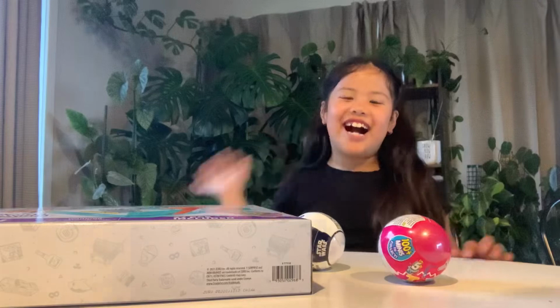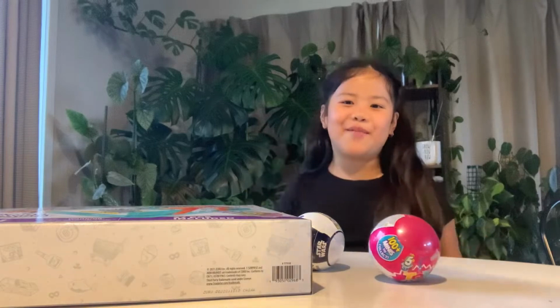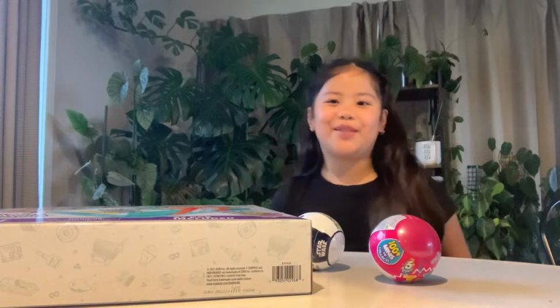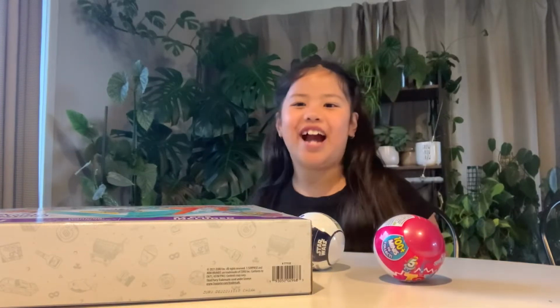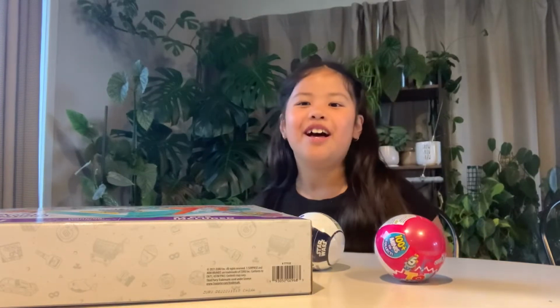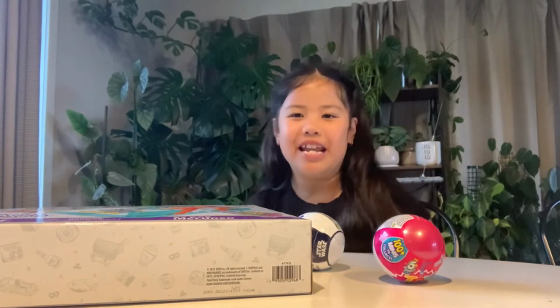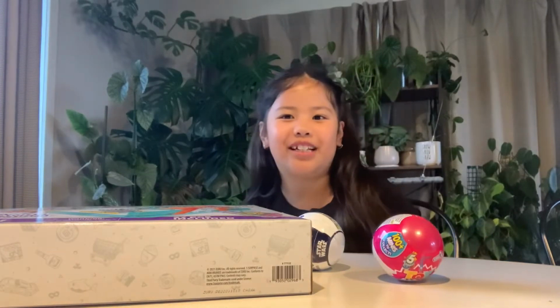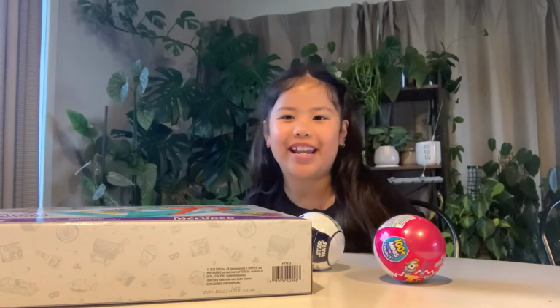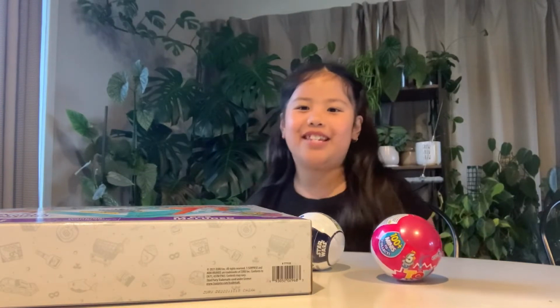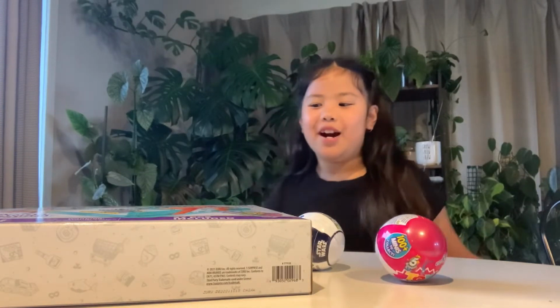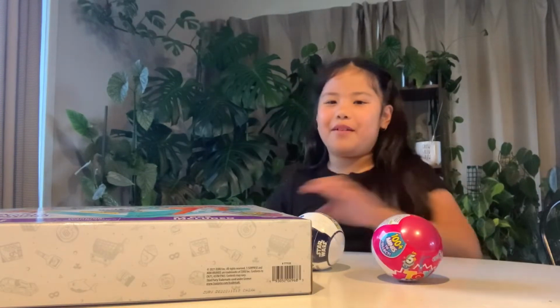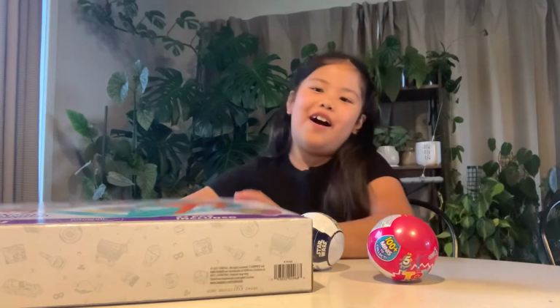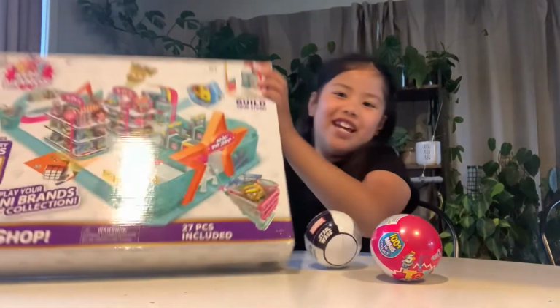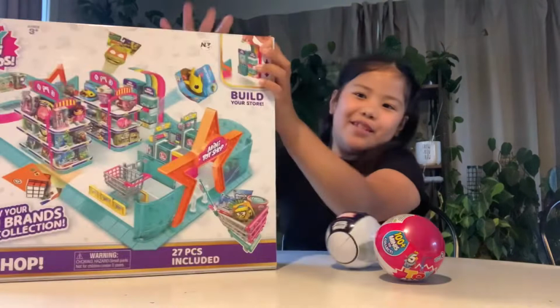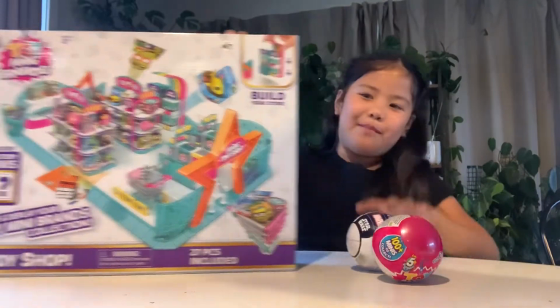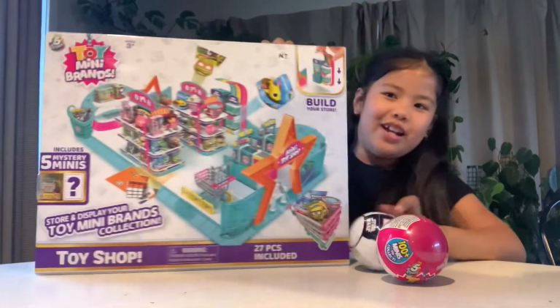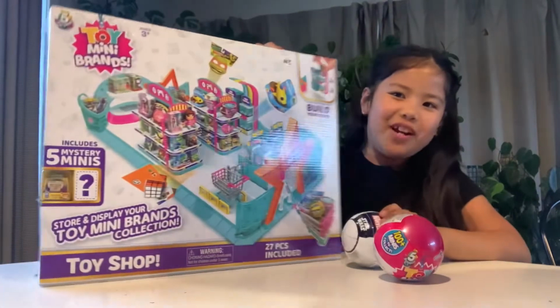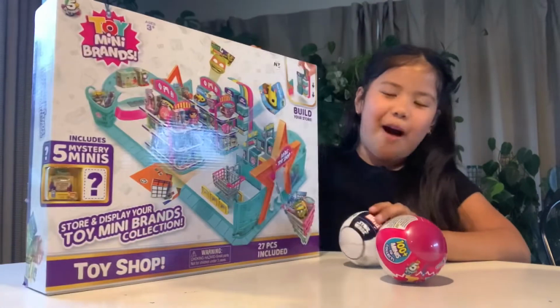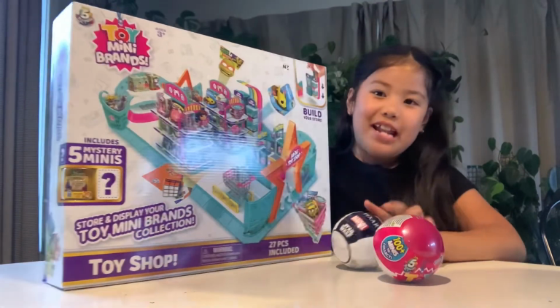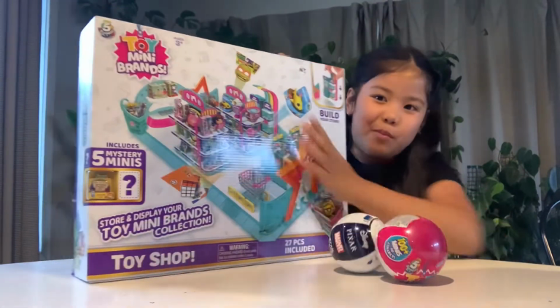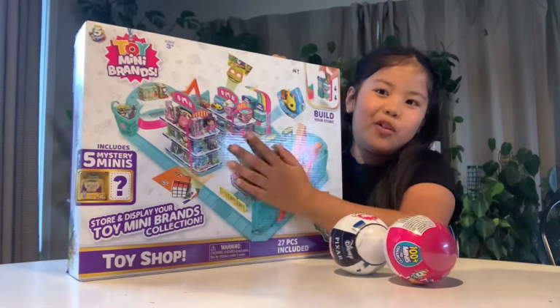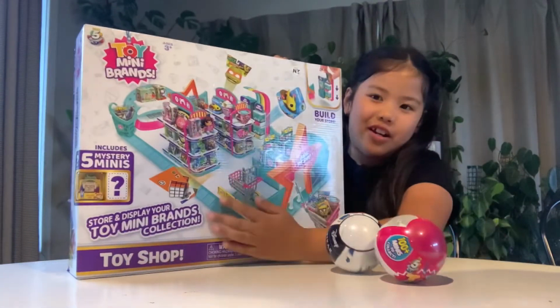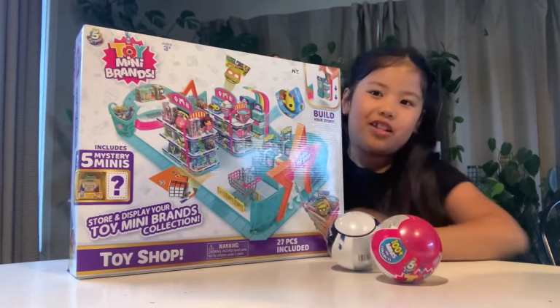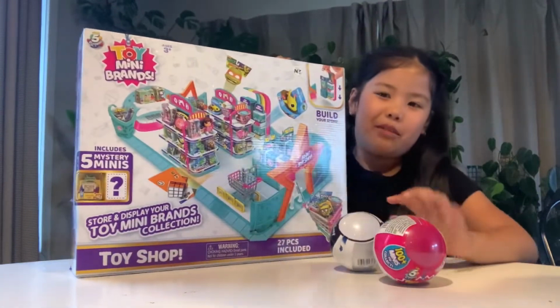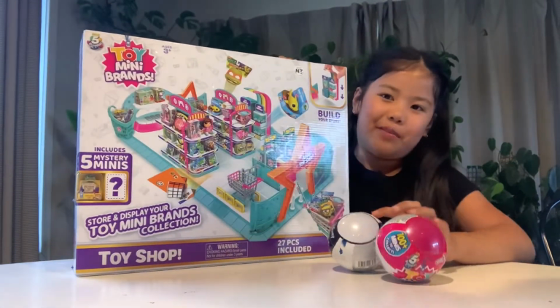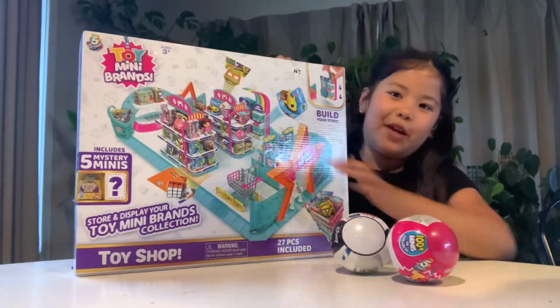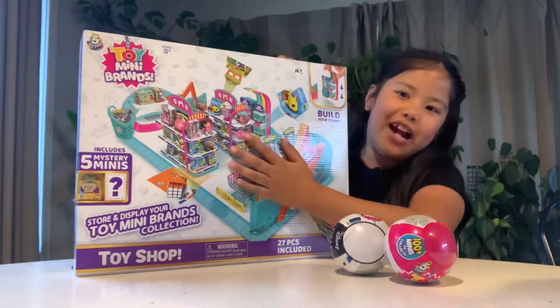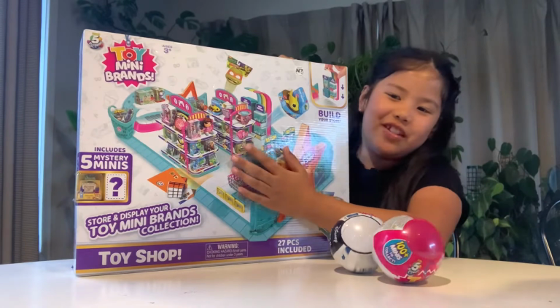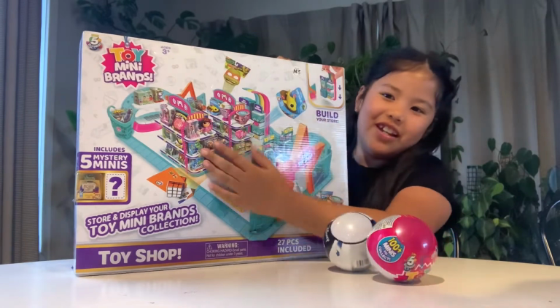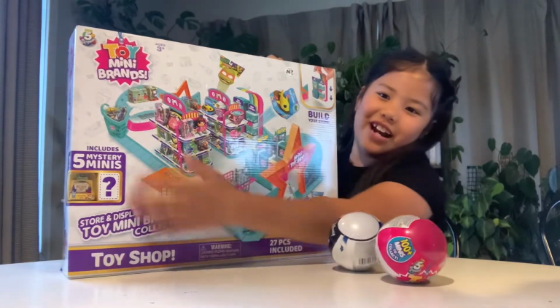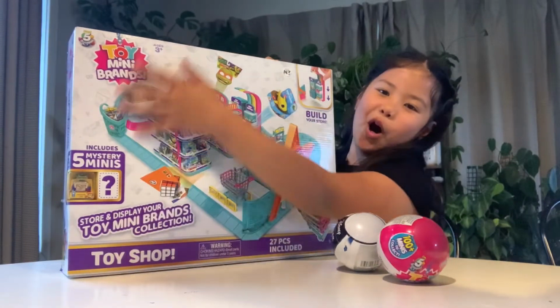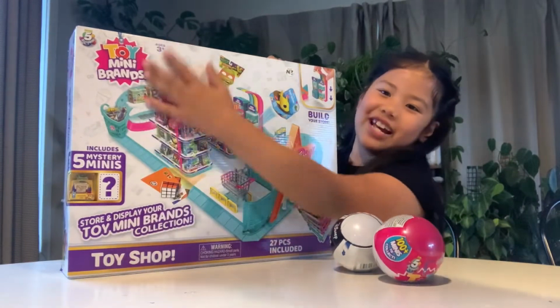Hi guys, welcome back to my channel. My name is Chloe and today we'll be unboxing this mini brand toy shop. It is super cool guys. I got this on my brother's birthday at Warehouse. So guys, let's open it.